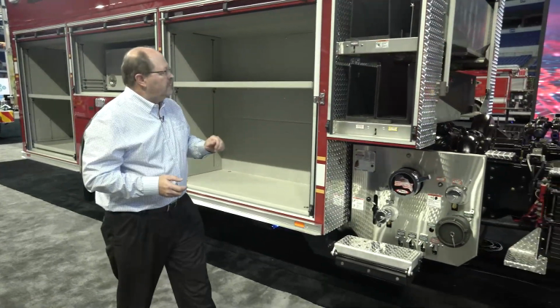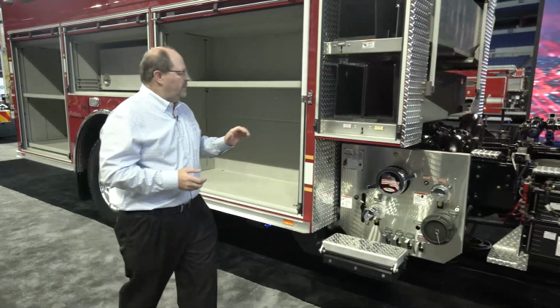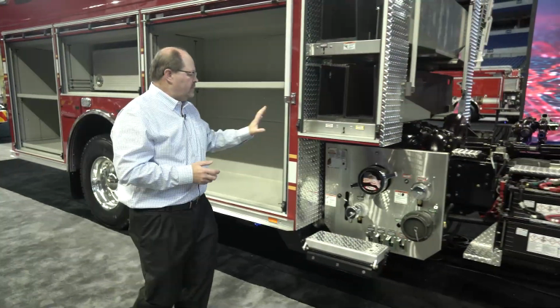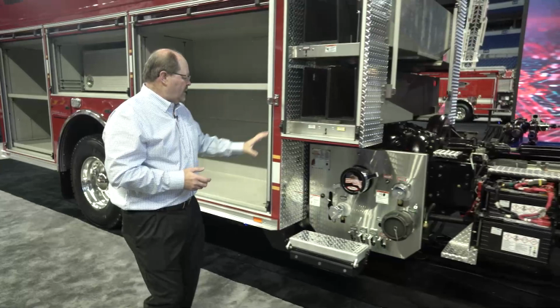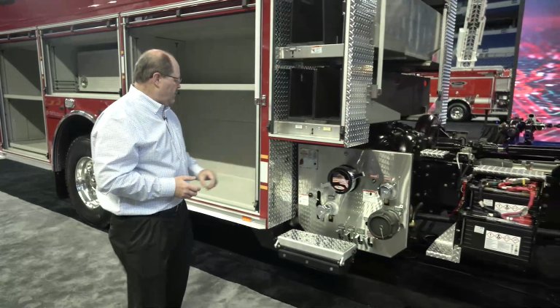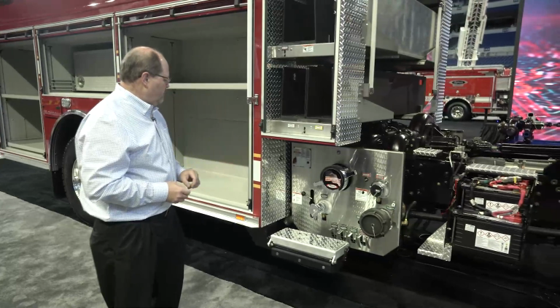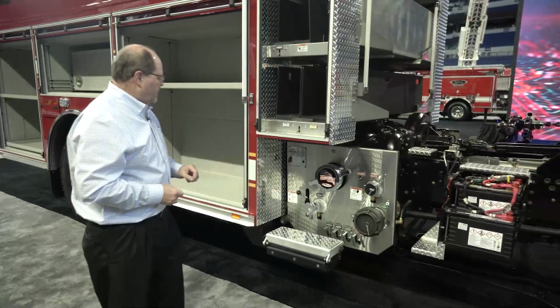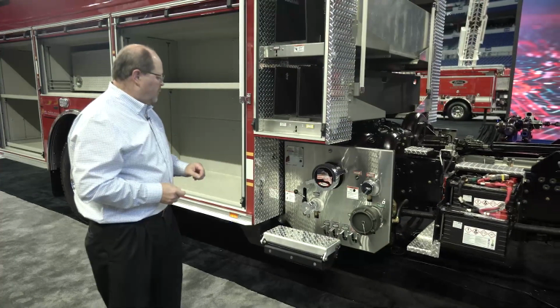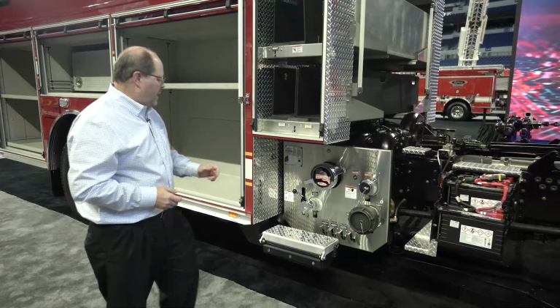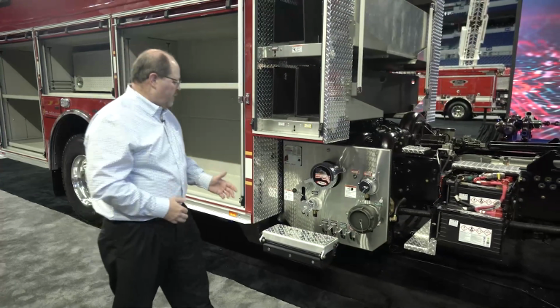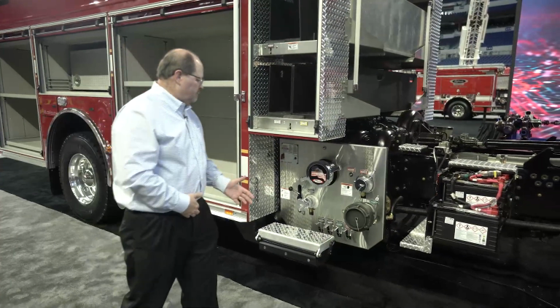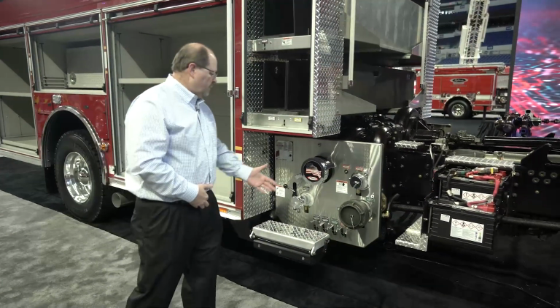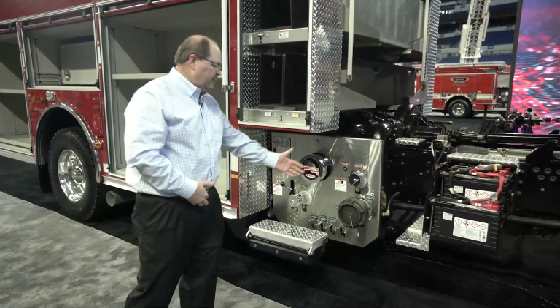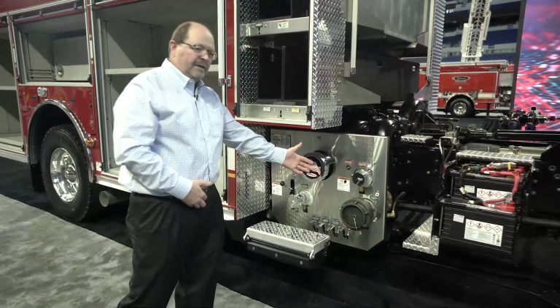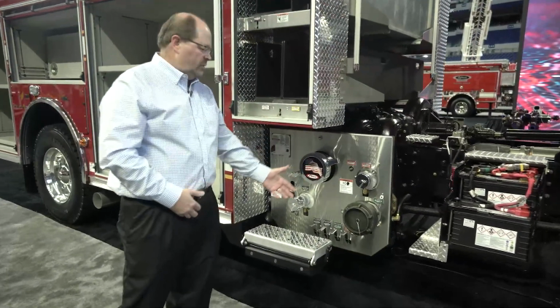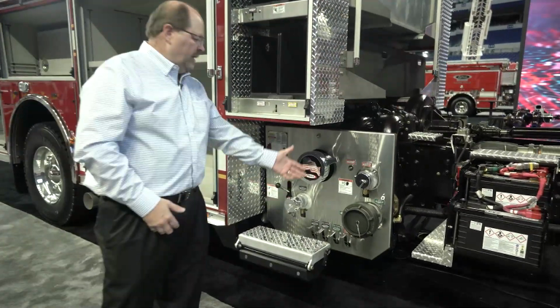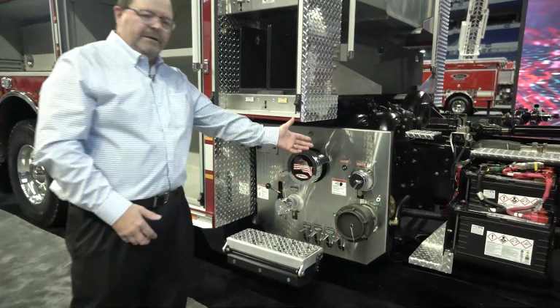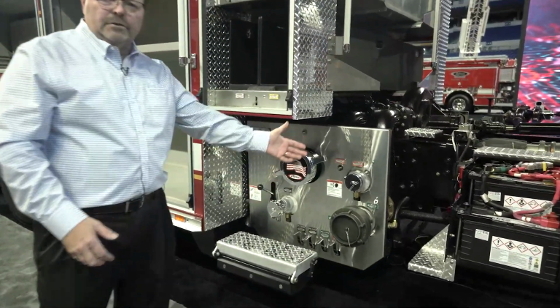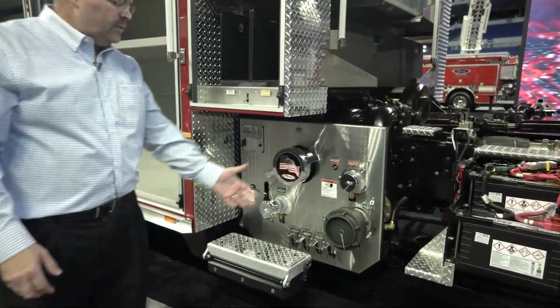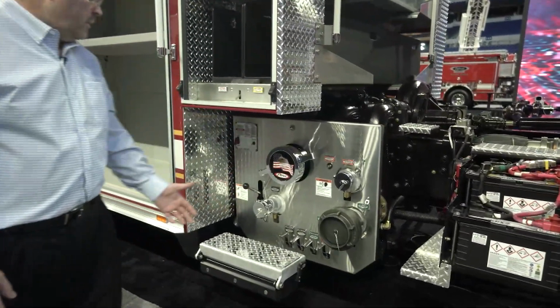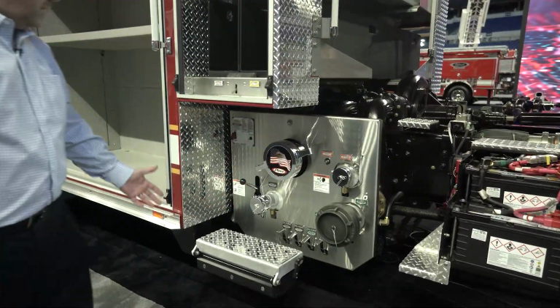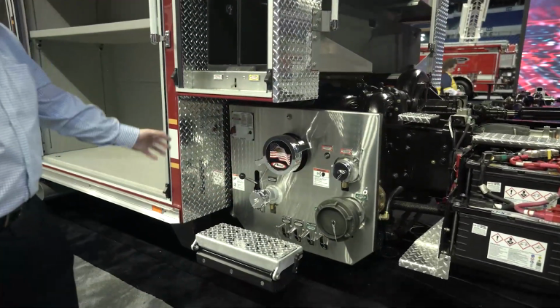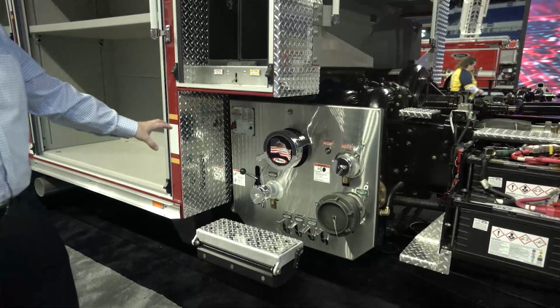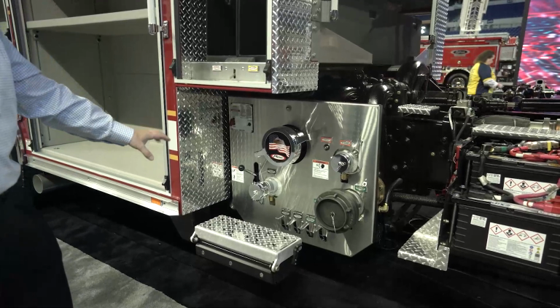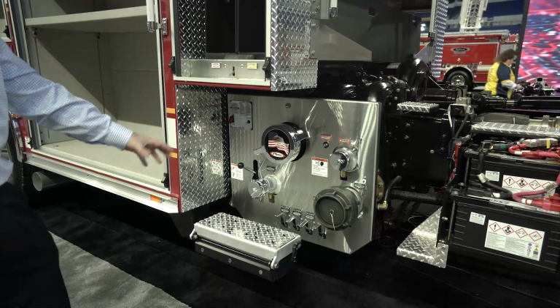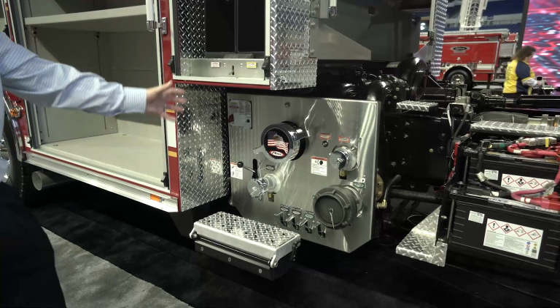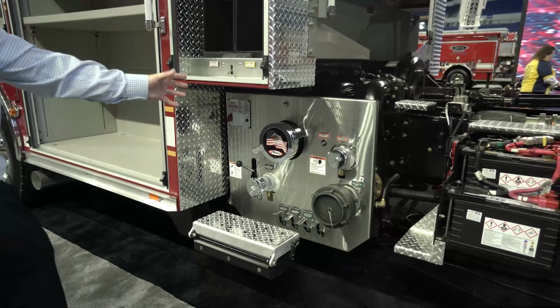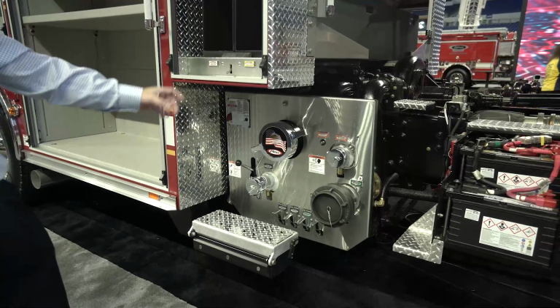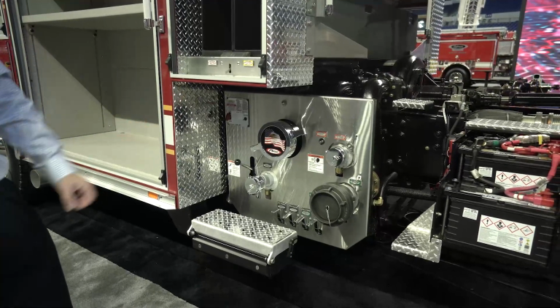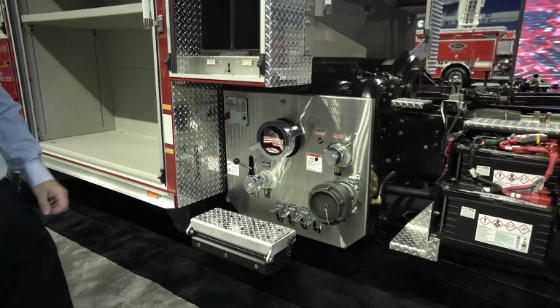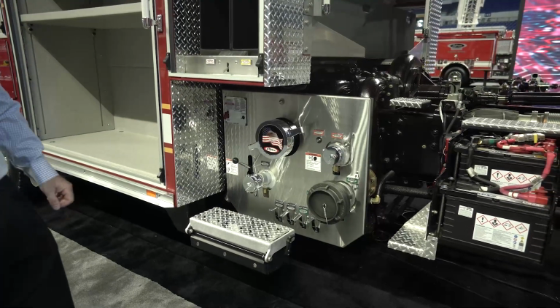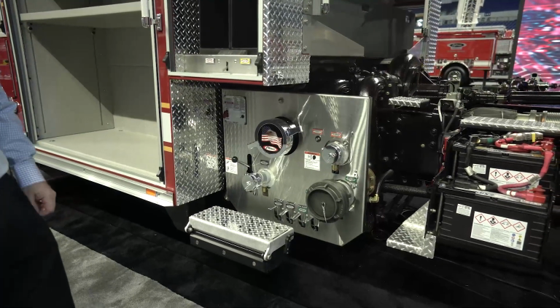On the passenger side we have our LDH, an additional discharge, another auxiliary inlet, and our six-inch main intake.